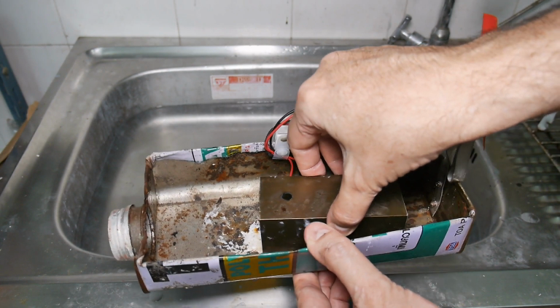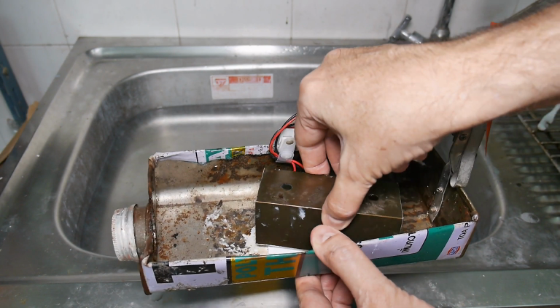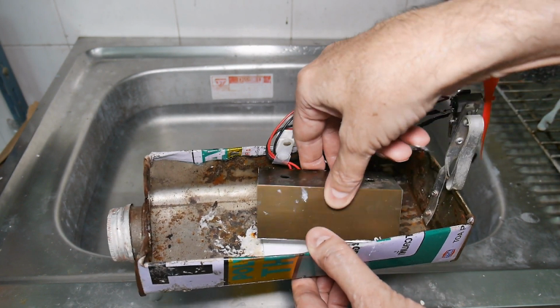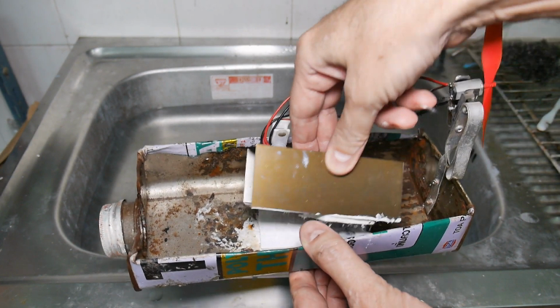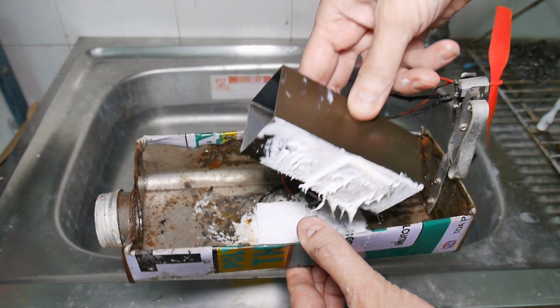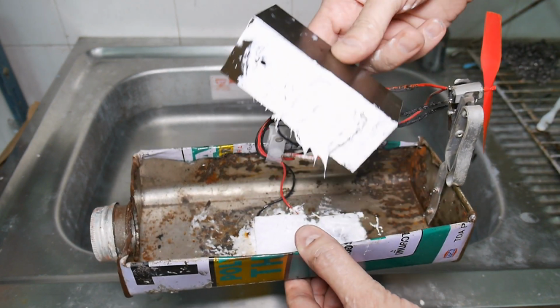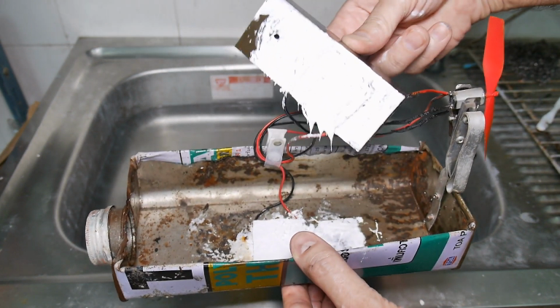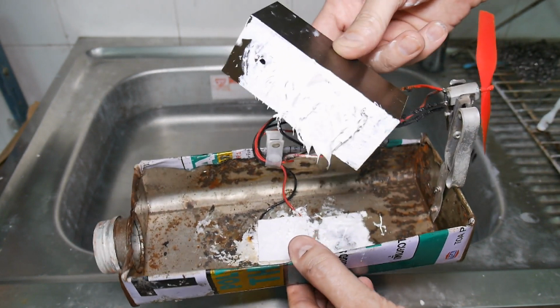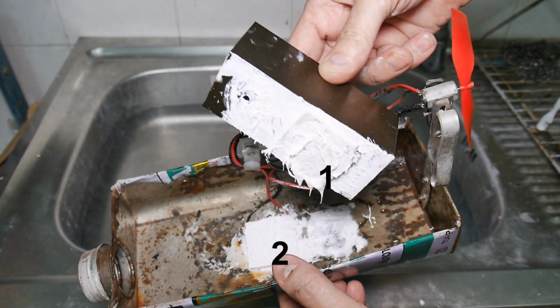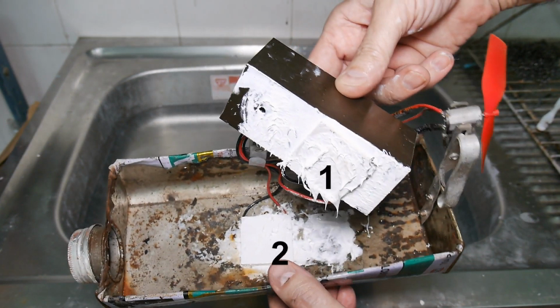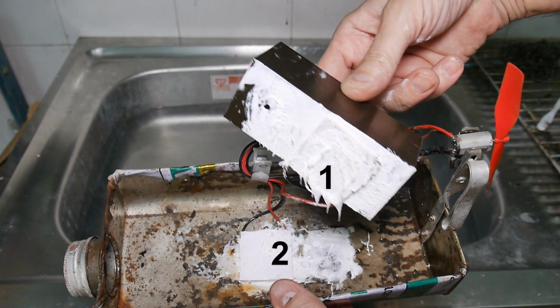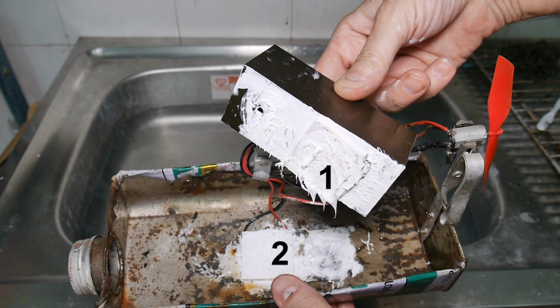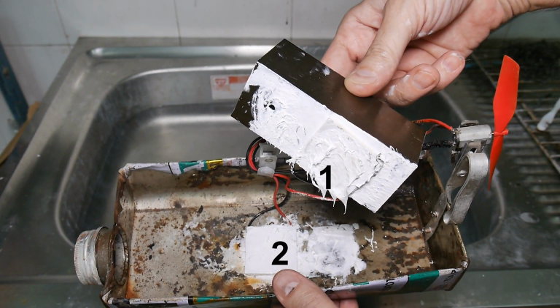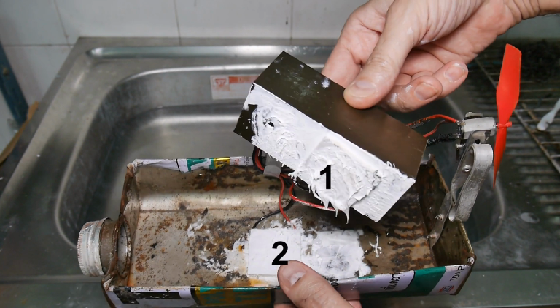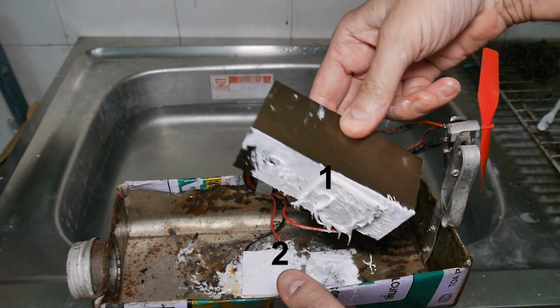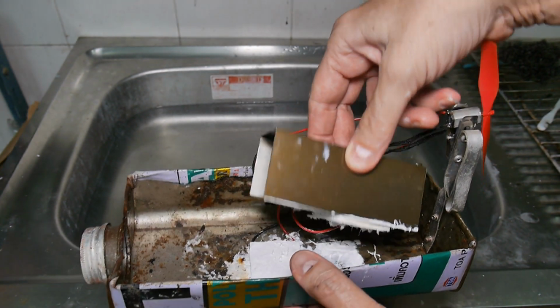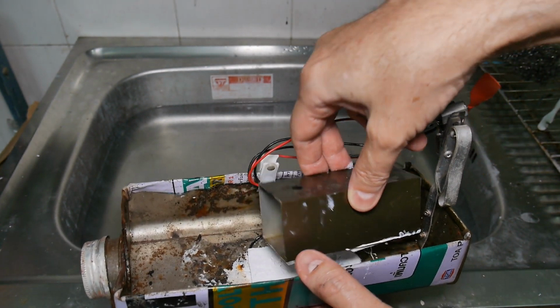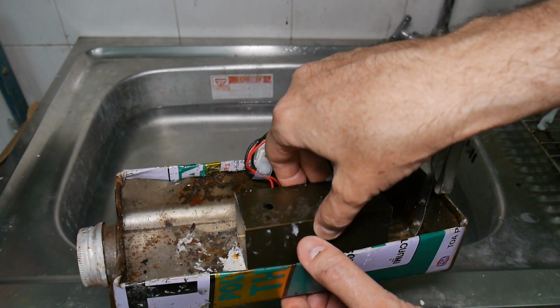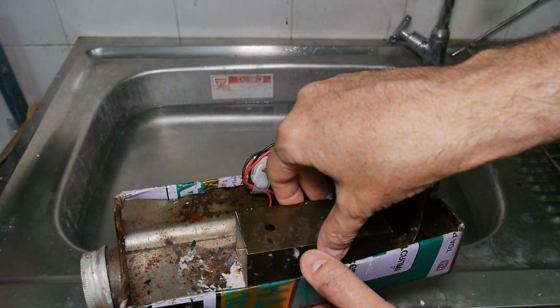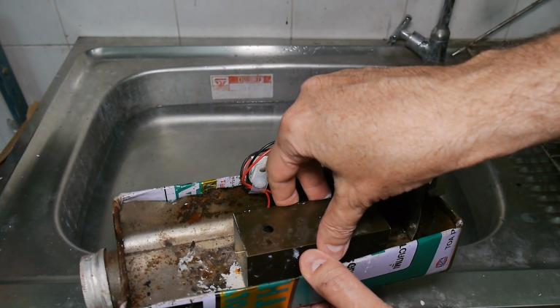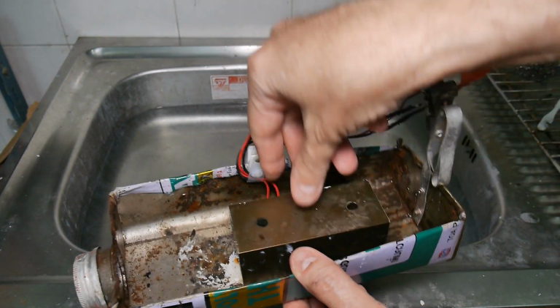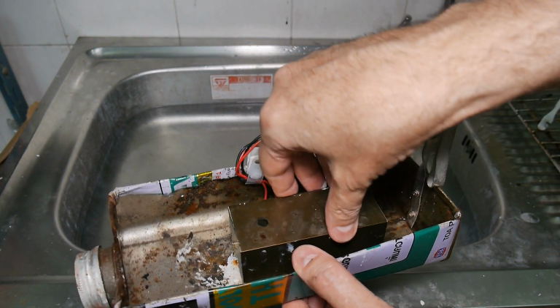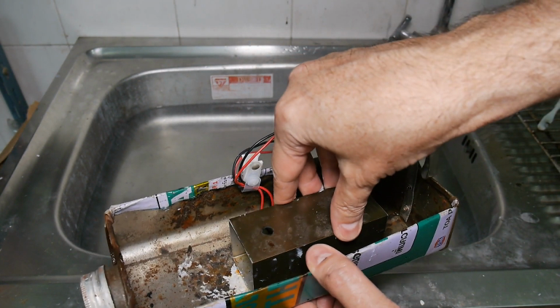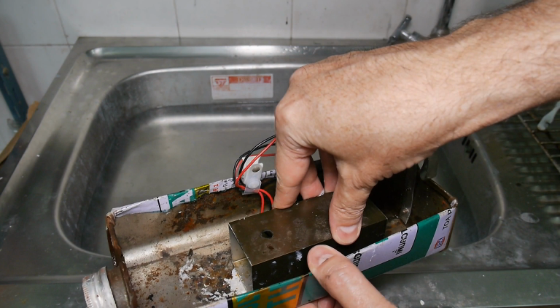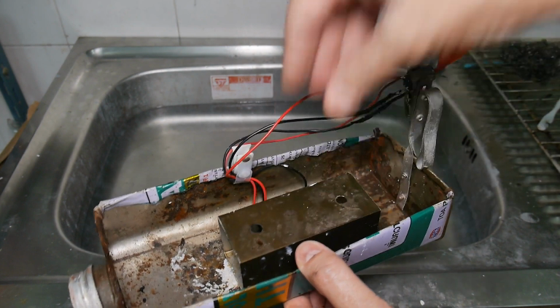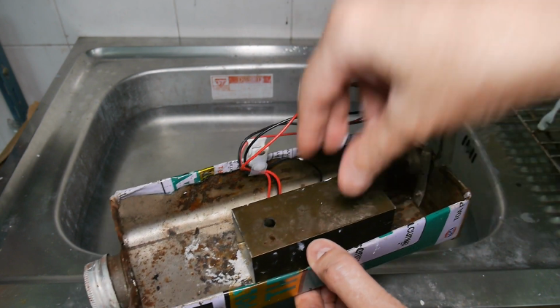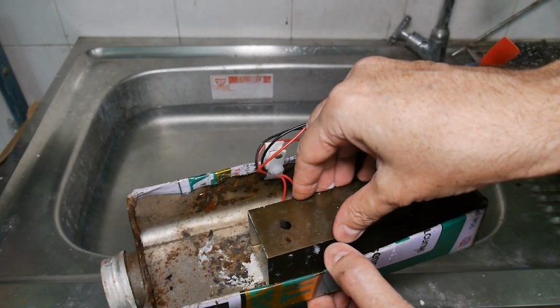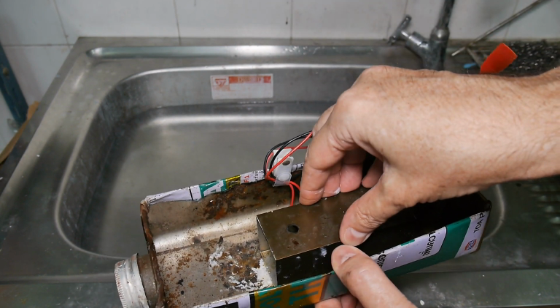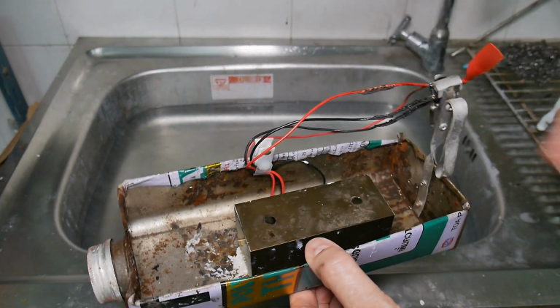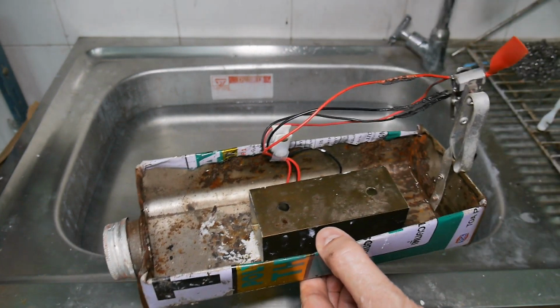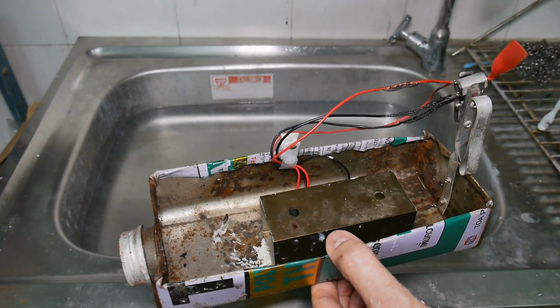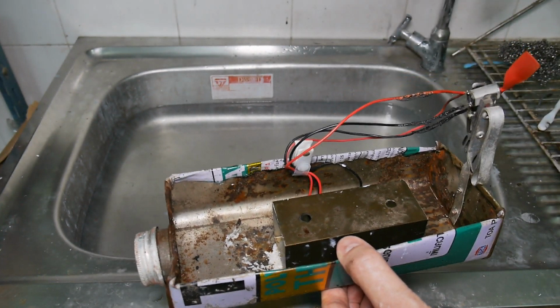Here are the two devices. There's one stuck there and there's one stuck on the bottom. So let's light her up and see what happens.